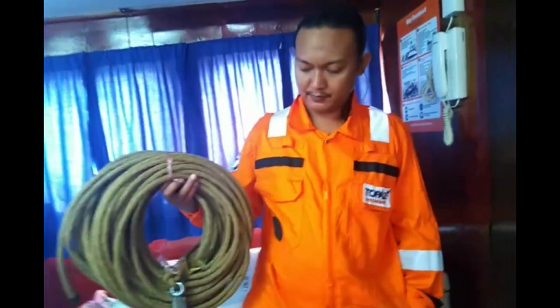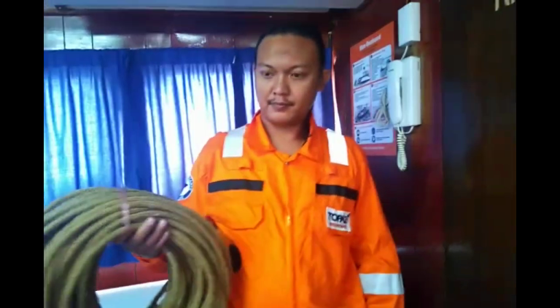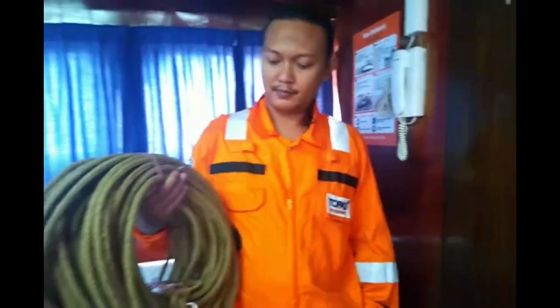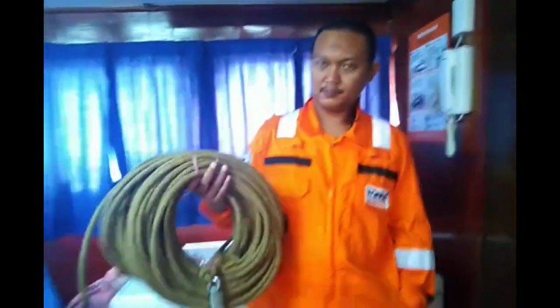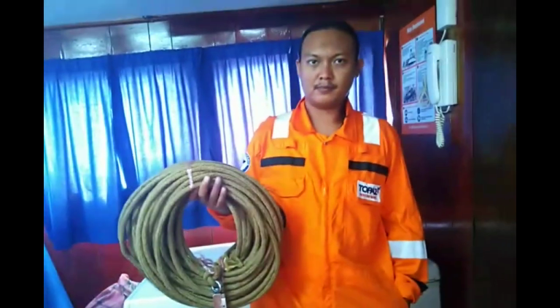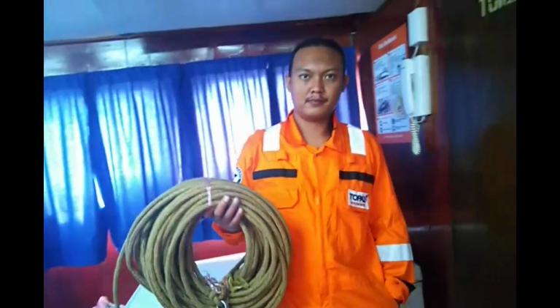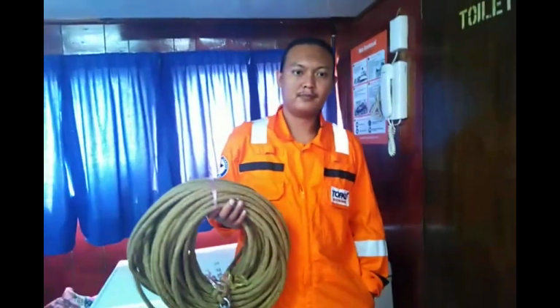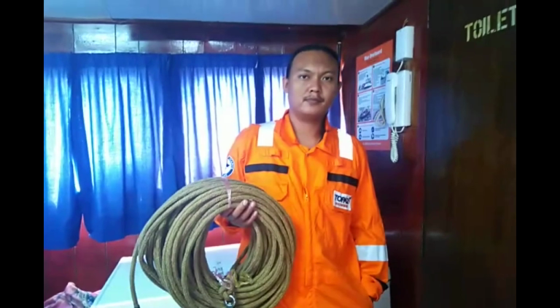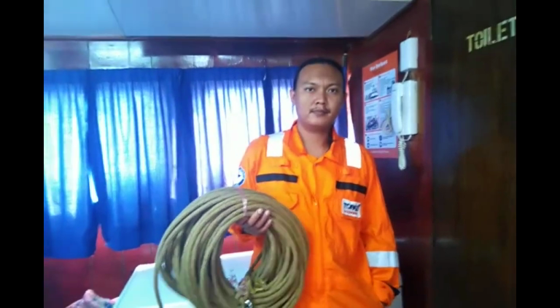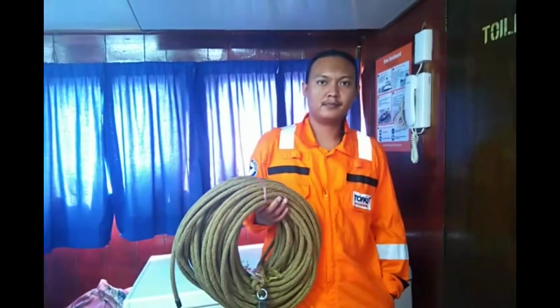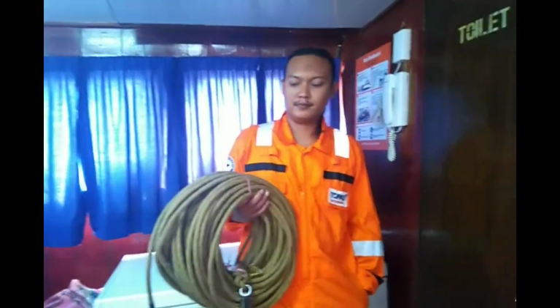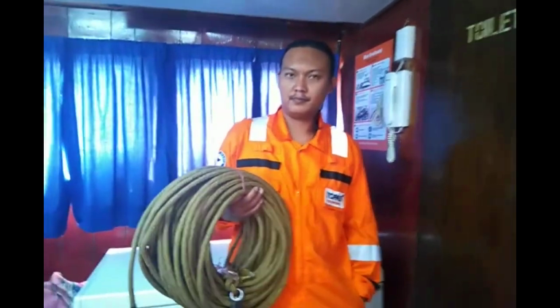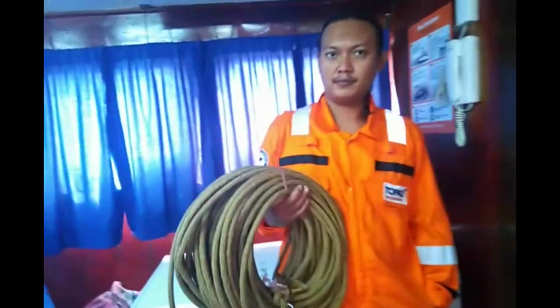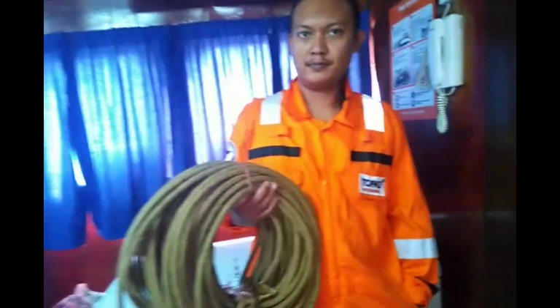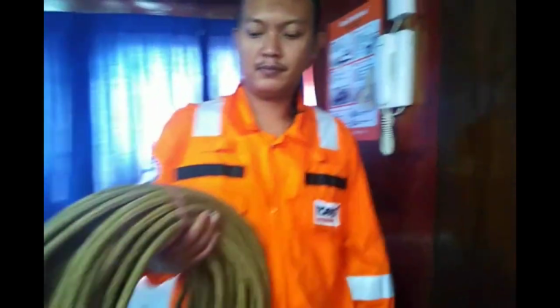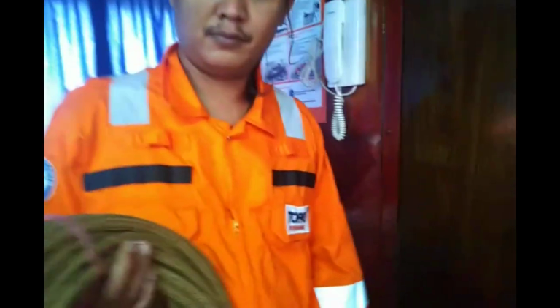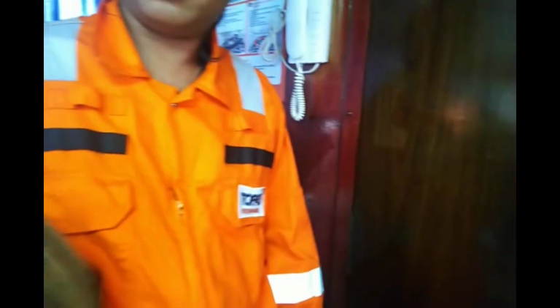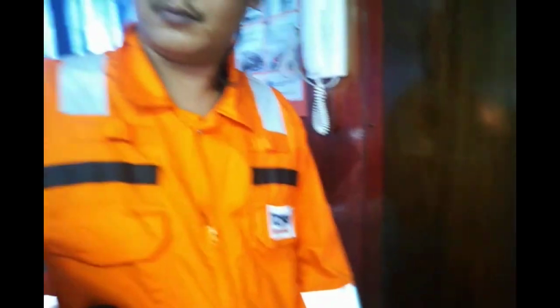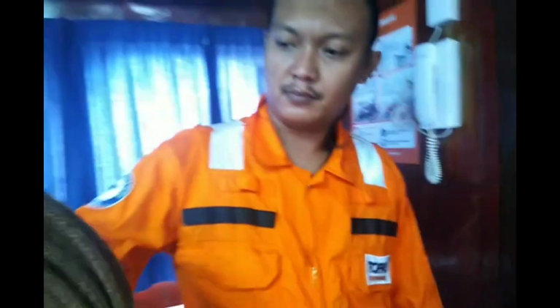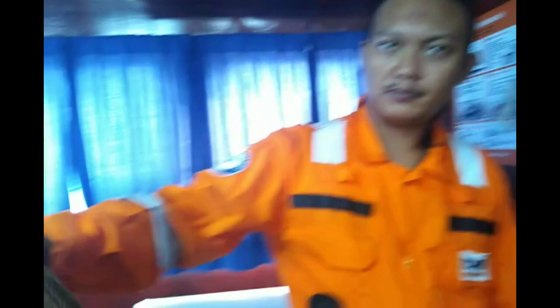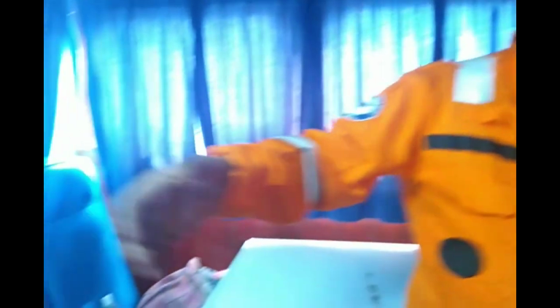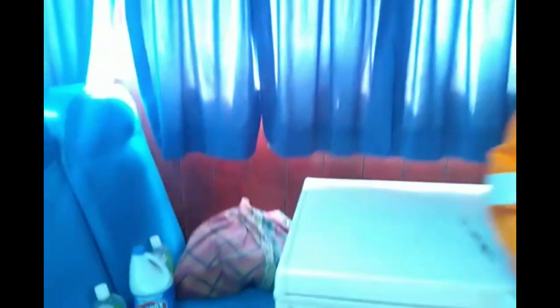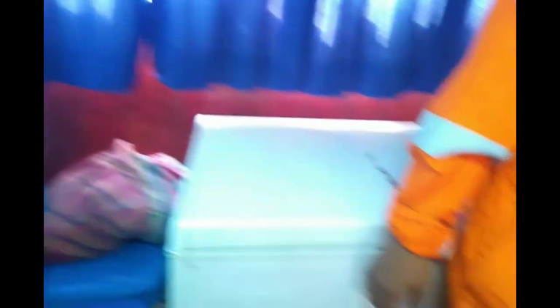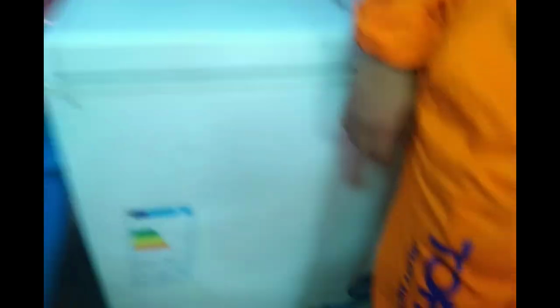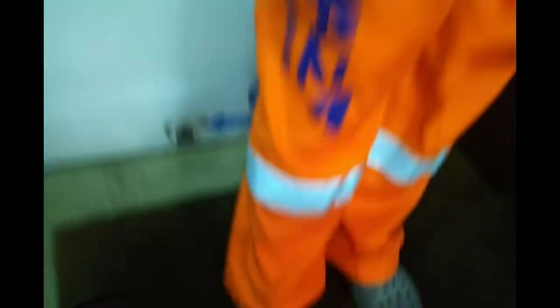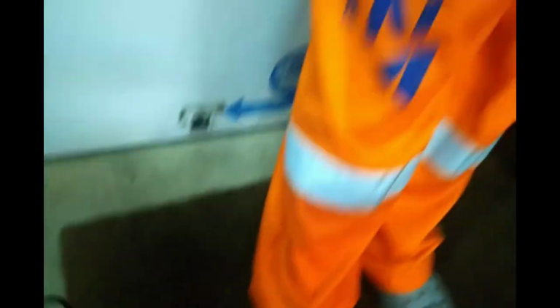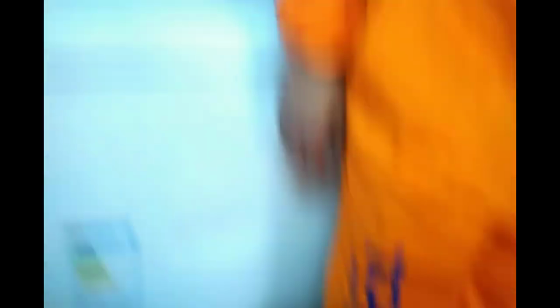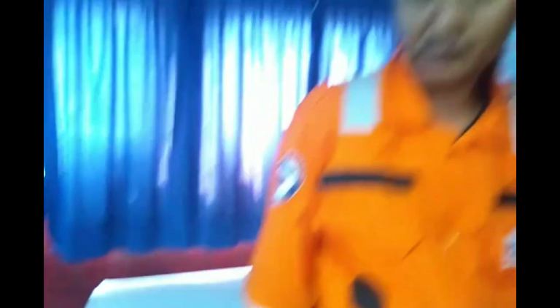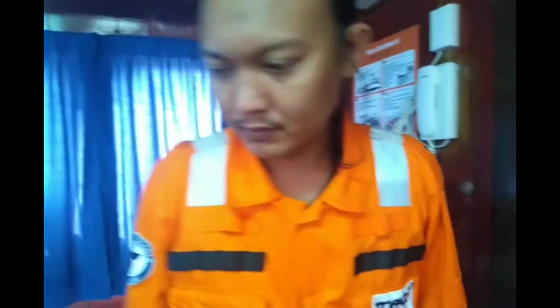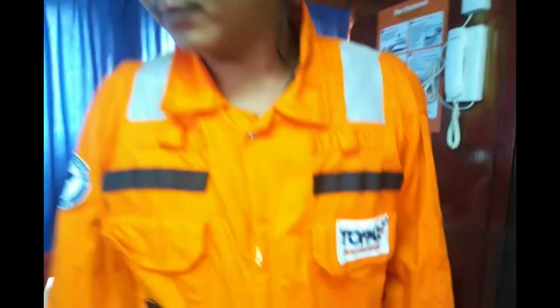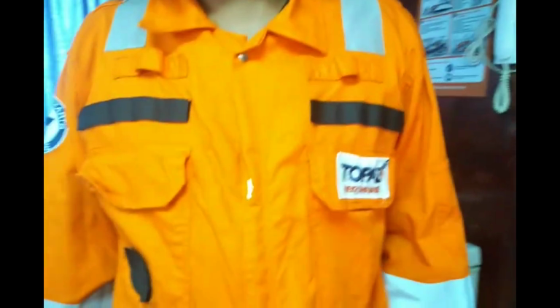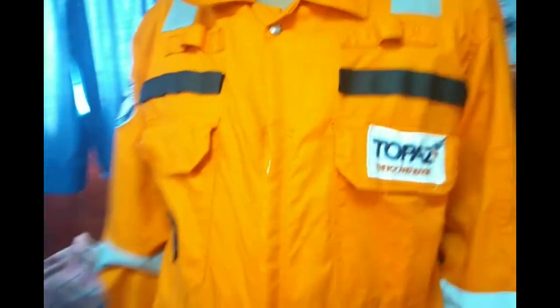Today one of my crew is going to wear the fireman outfit. He's holding the fire line right now — you can see the fire line. He's going to wear the fireman outfit and show you how to wear it.